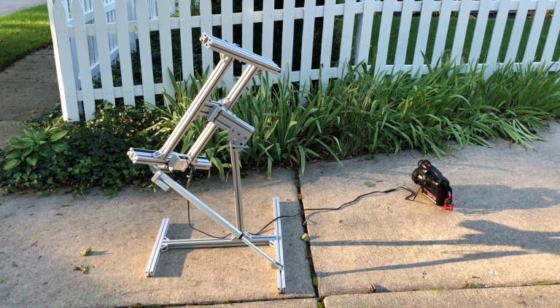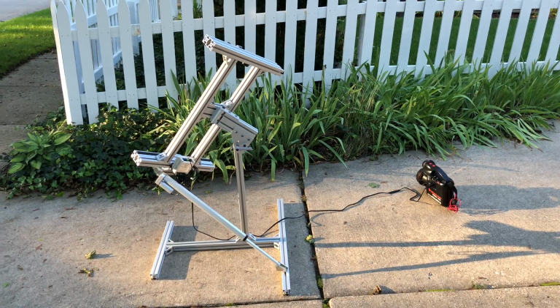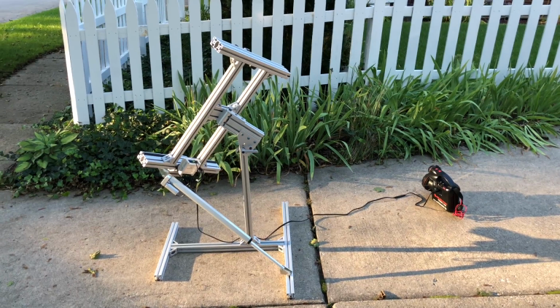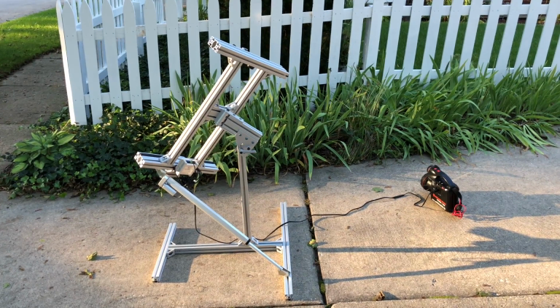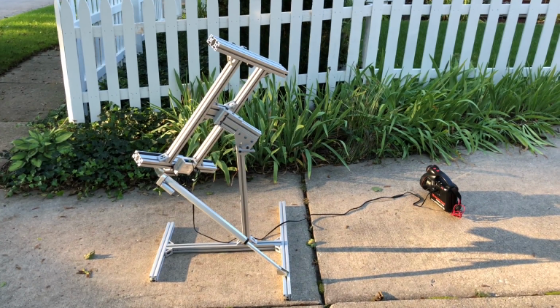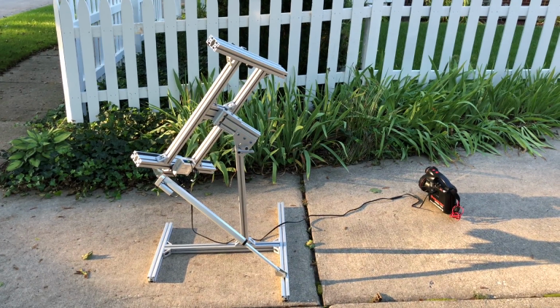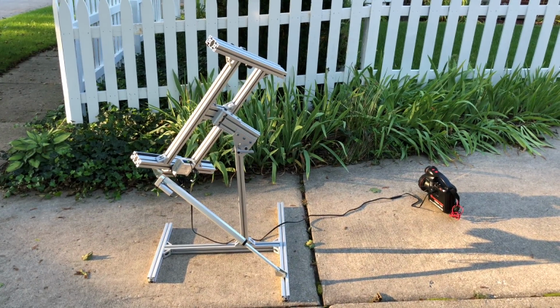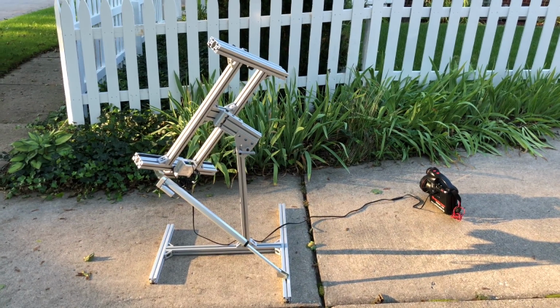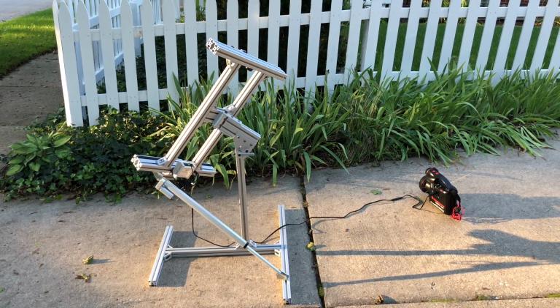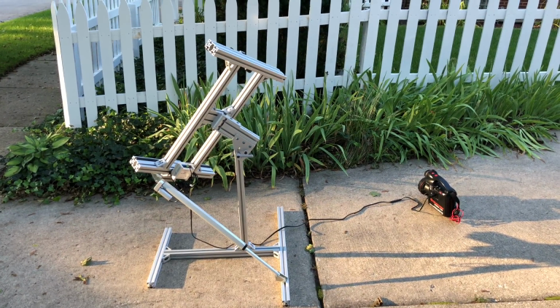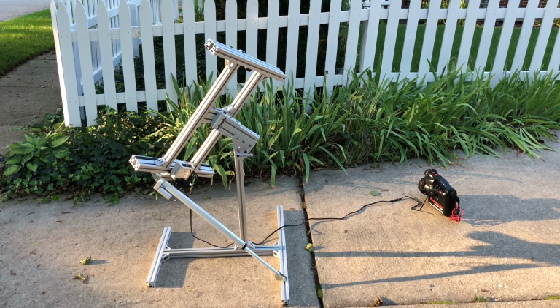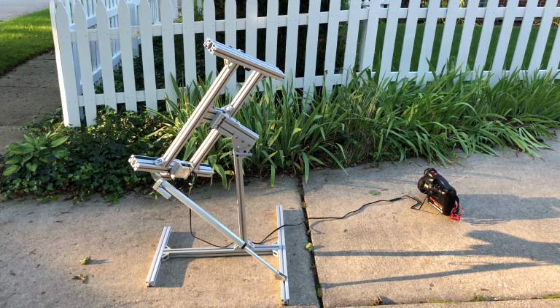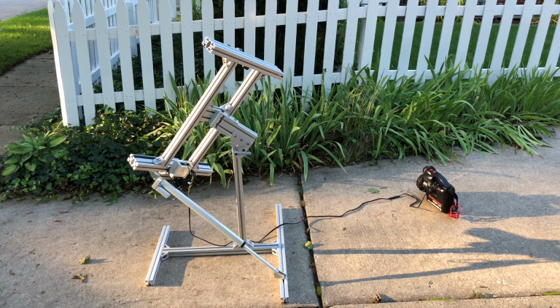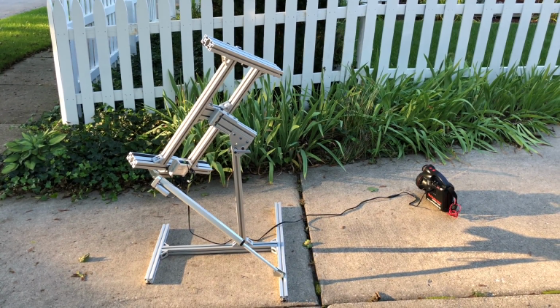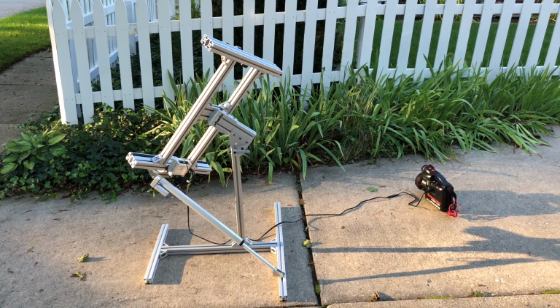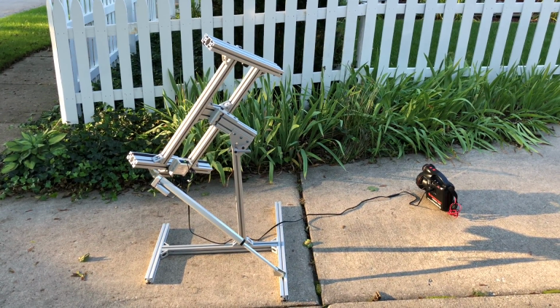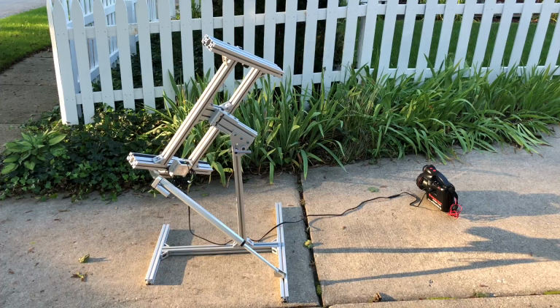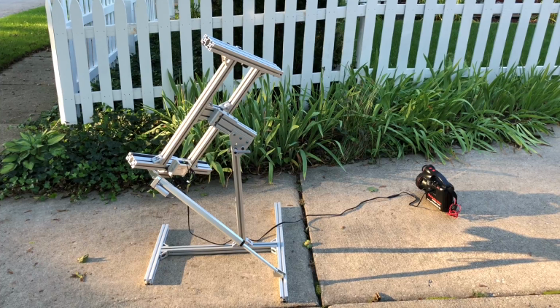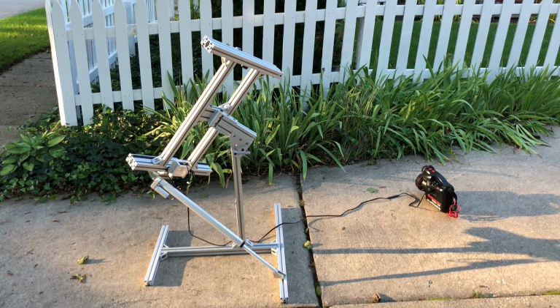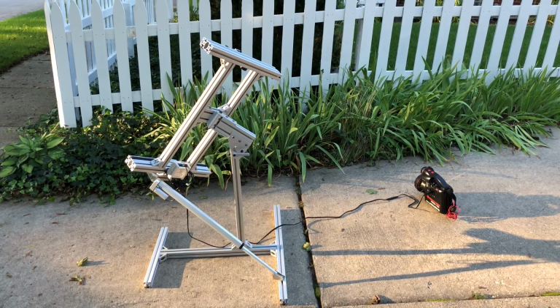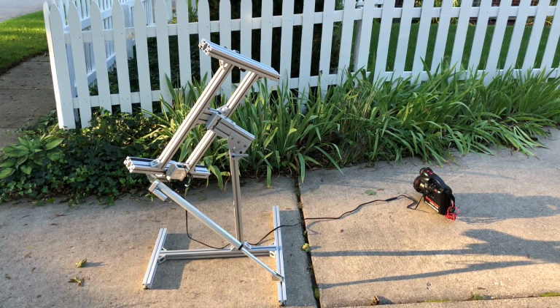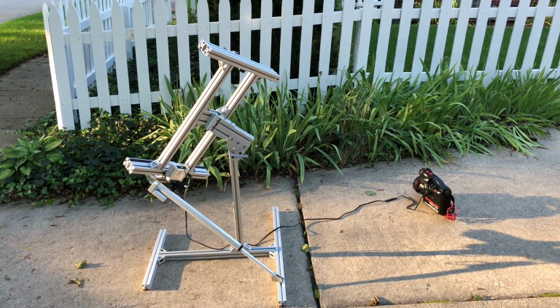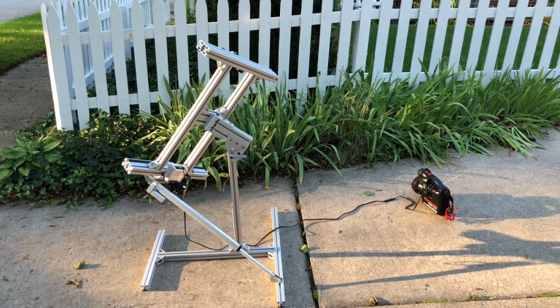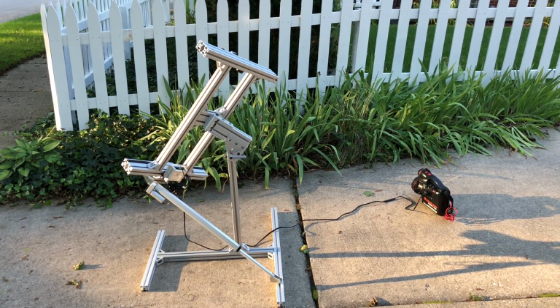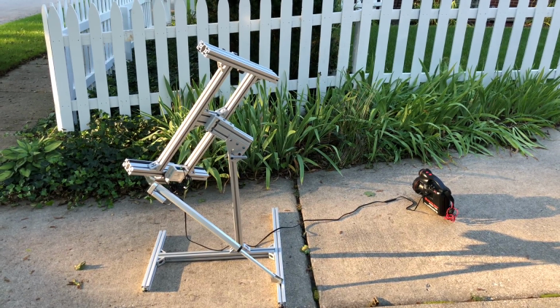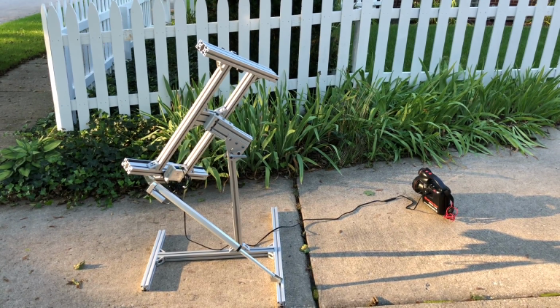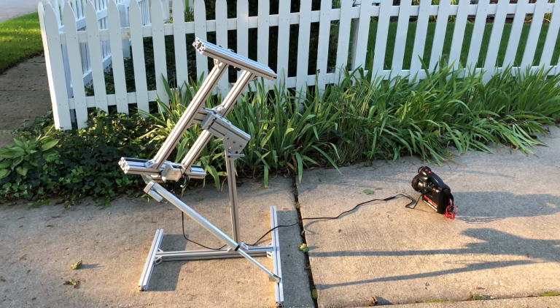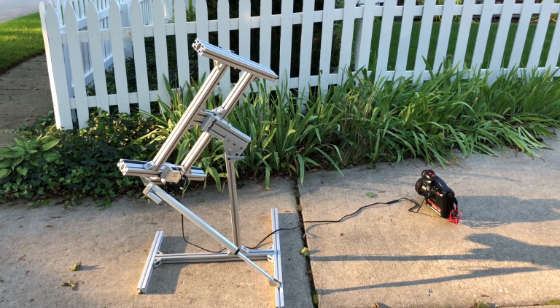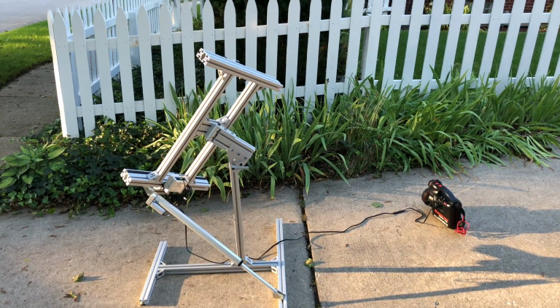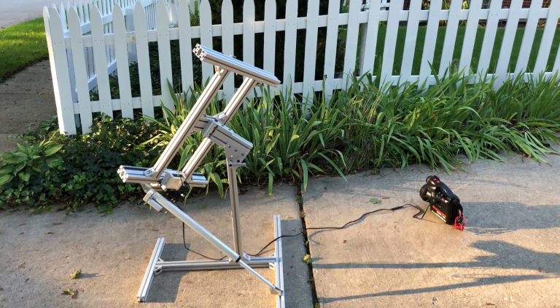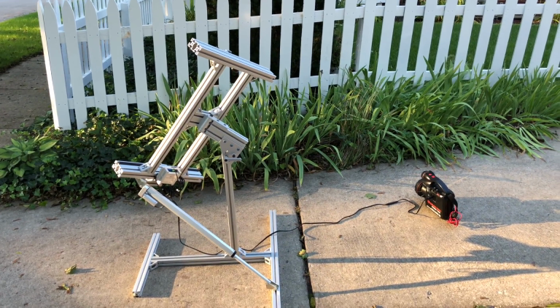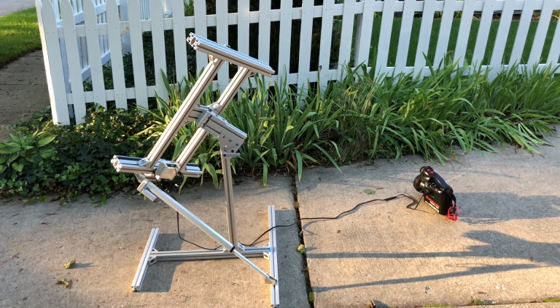My latest 80-20 project is a solar panel mount with an actuator that will track the movement of the sun with a sensor and rotate the panel accordingly.